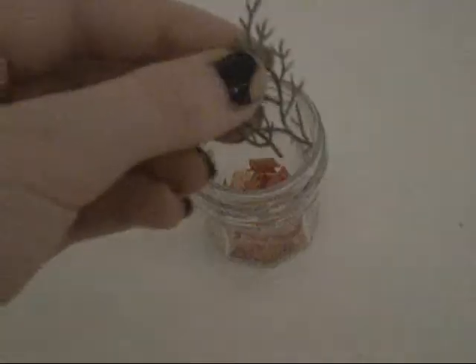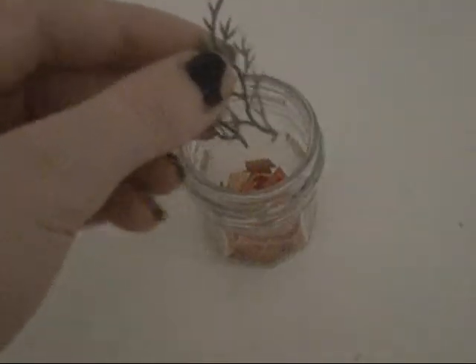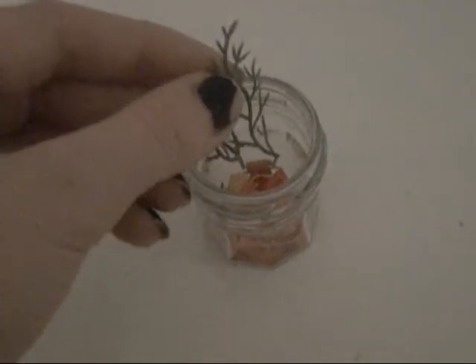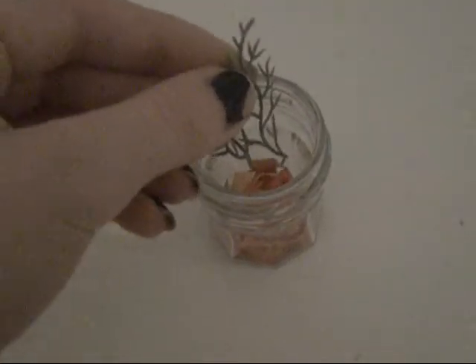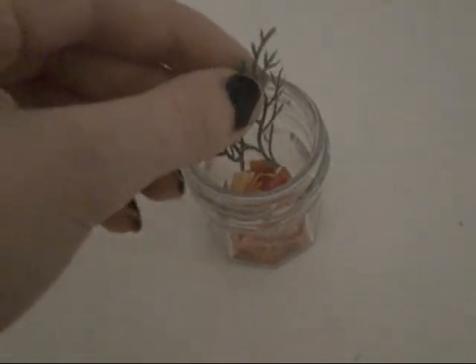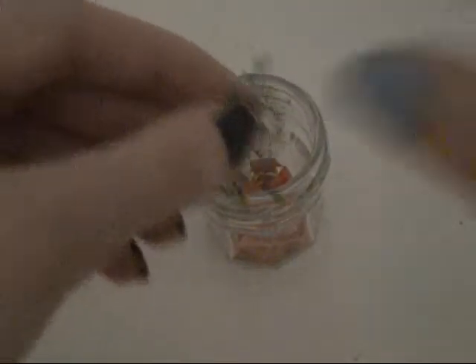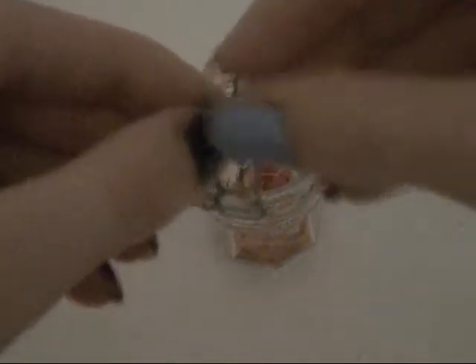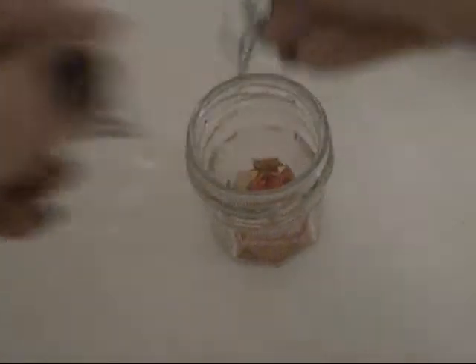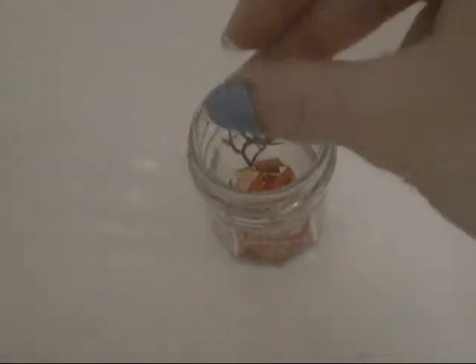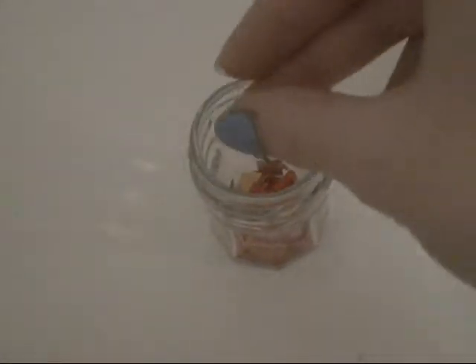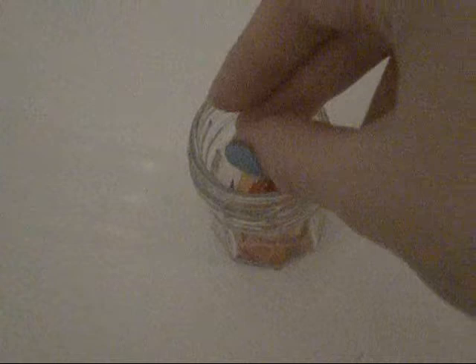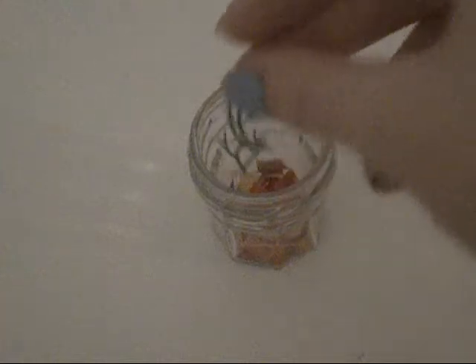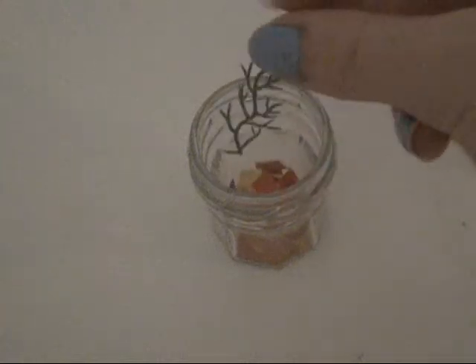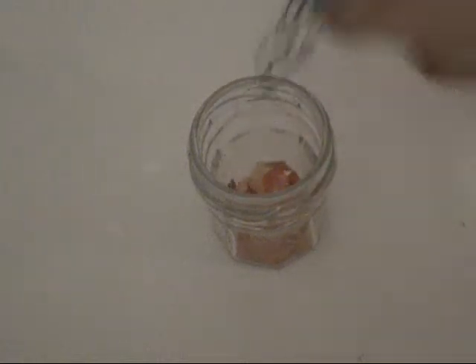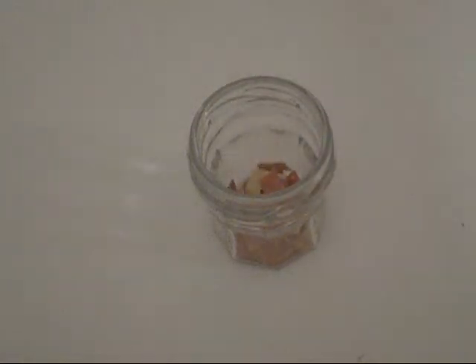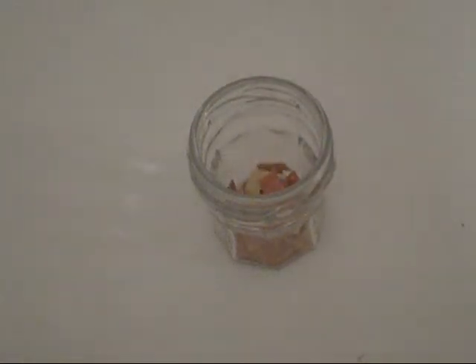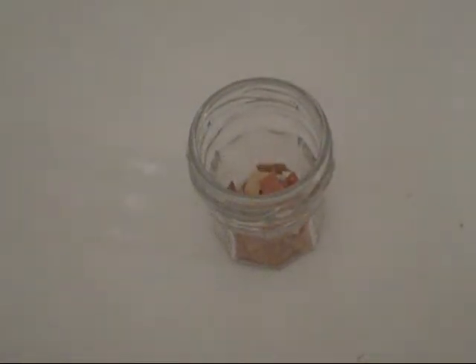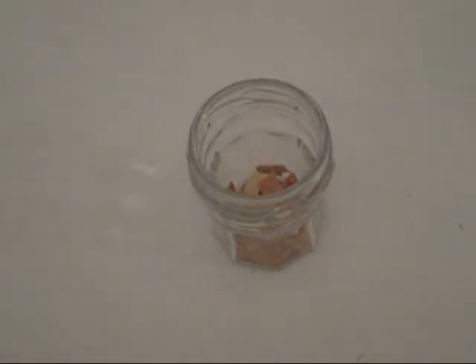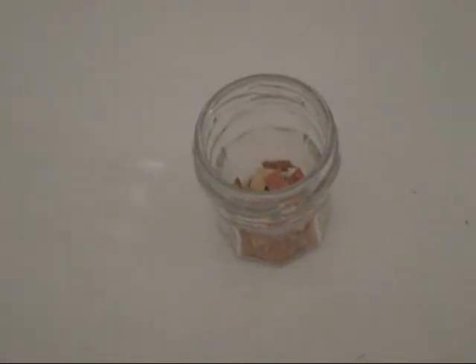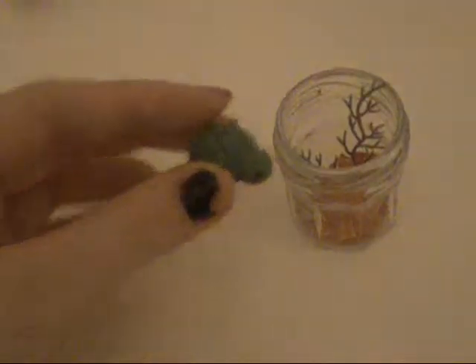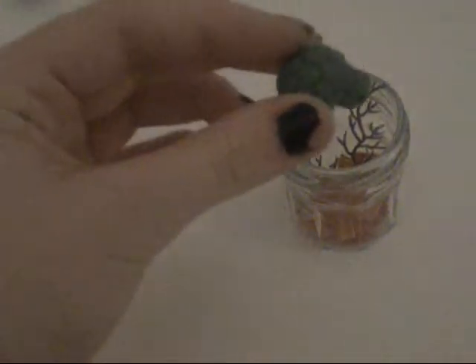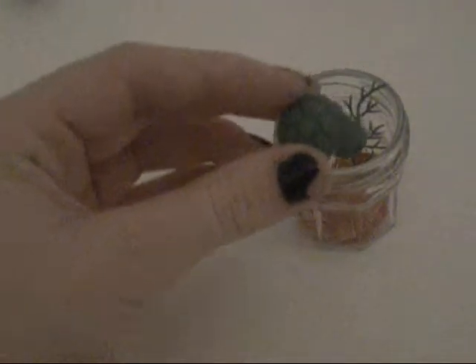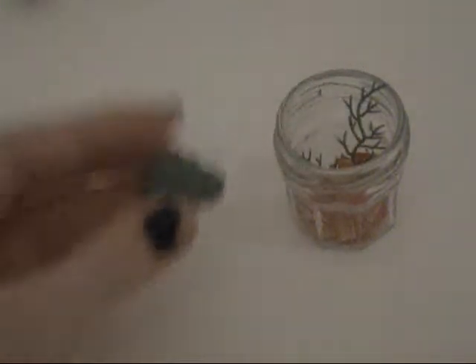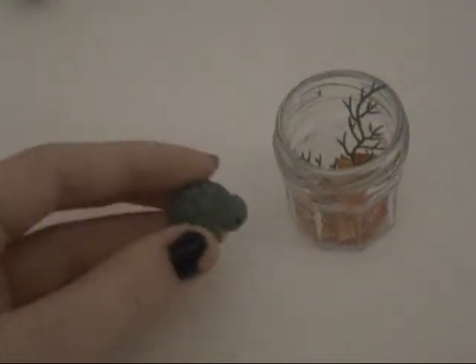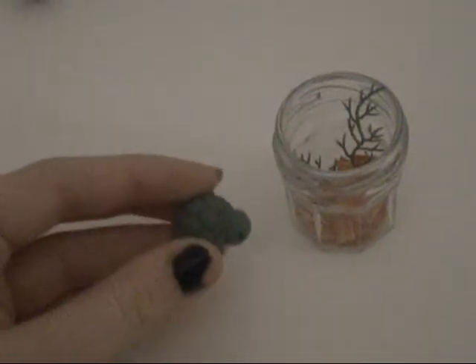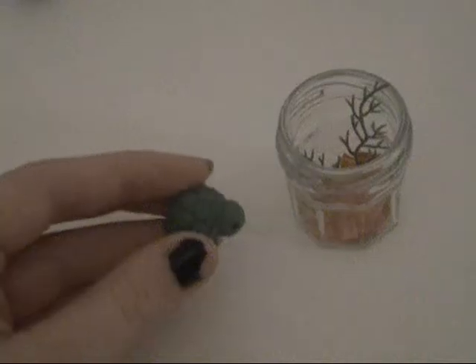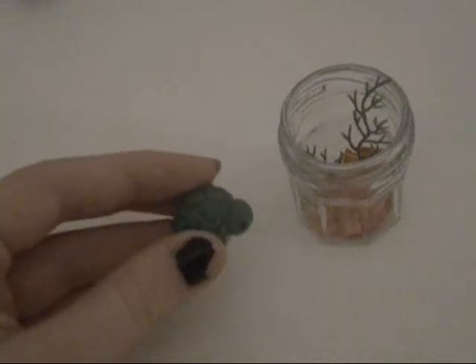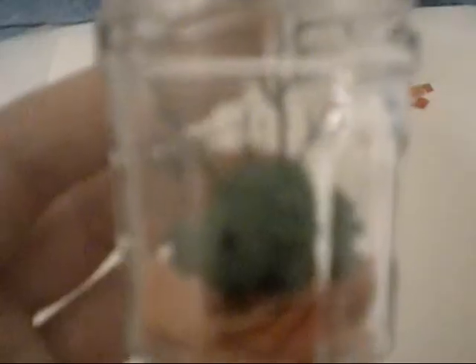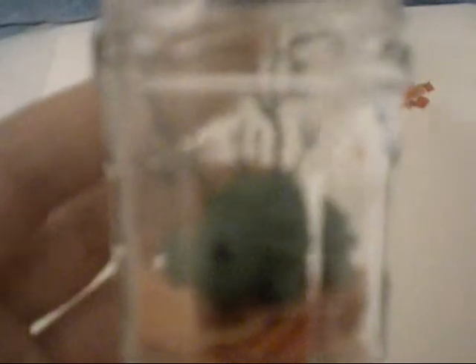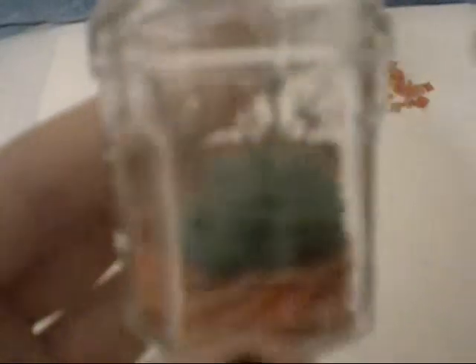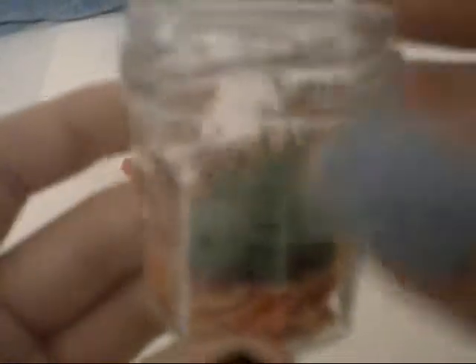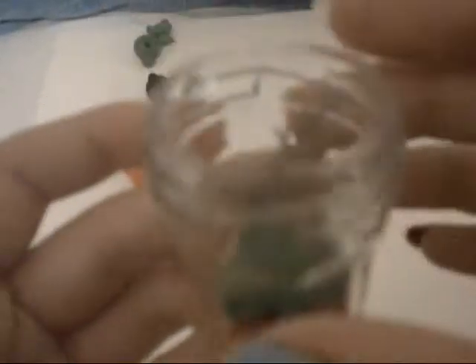Now, if you want, you can glue these in the bottom, or you can just rest them inside the confetti so that they stay up. Now, set your animal inside the jar. And it's done!